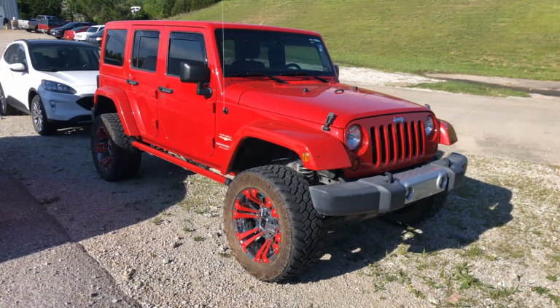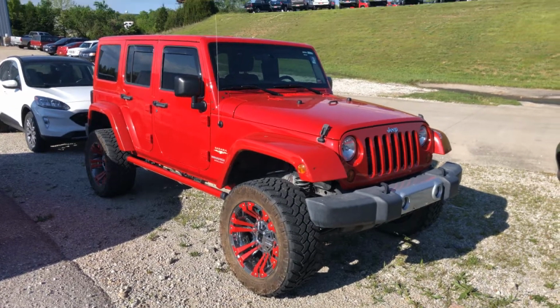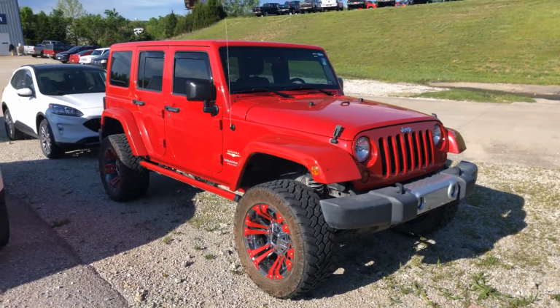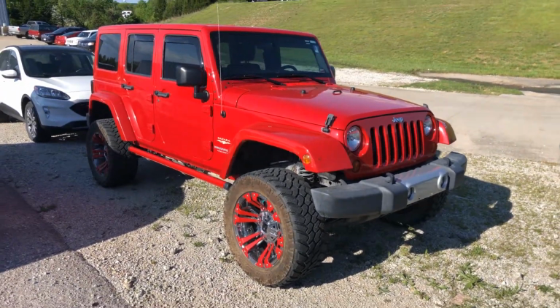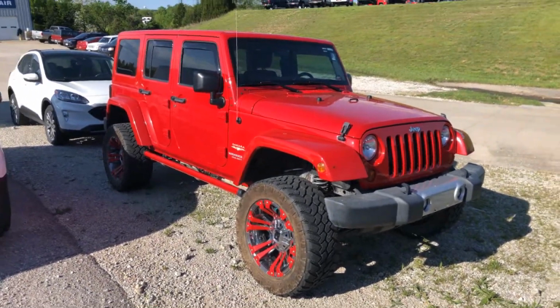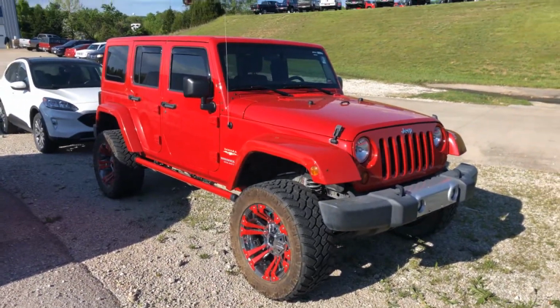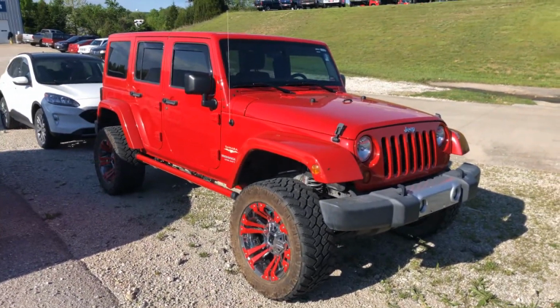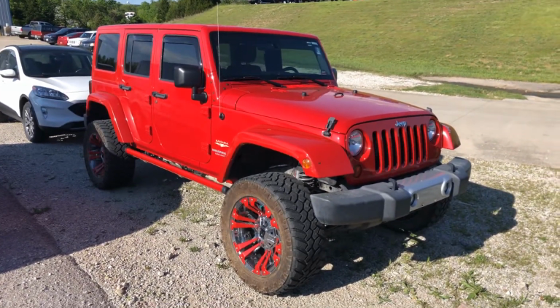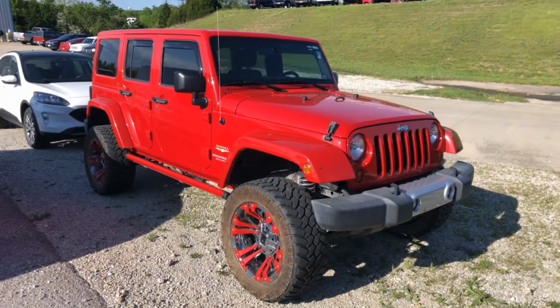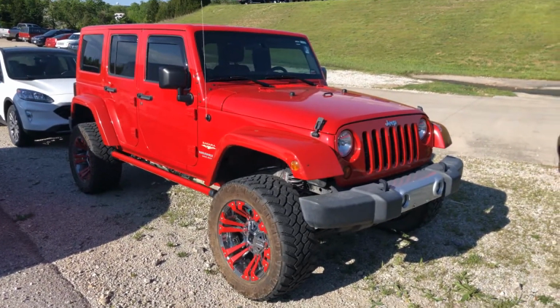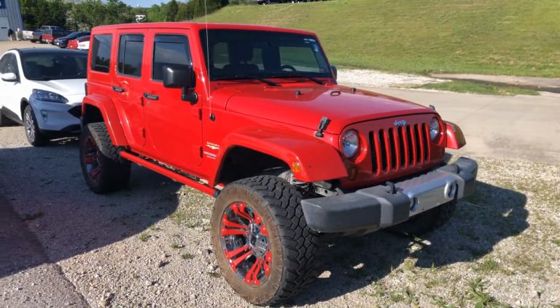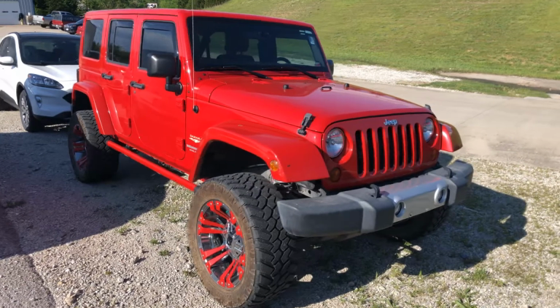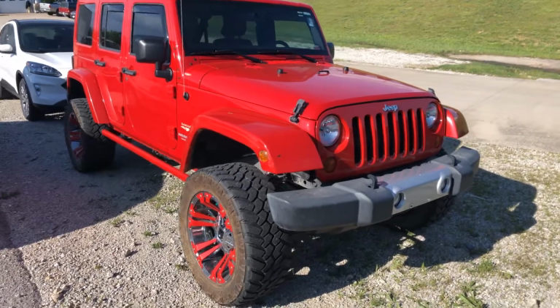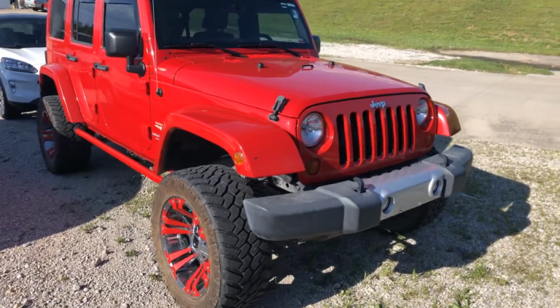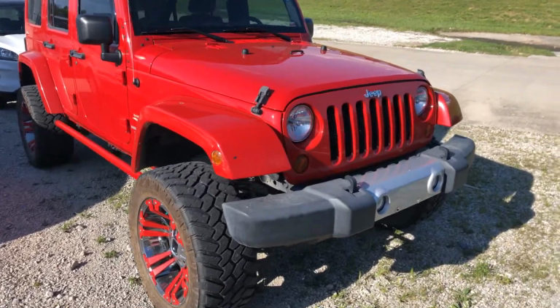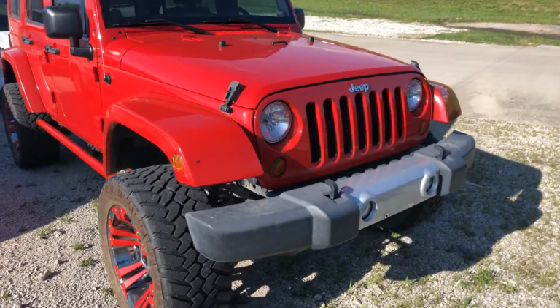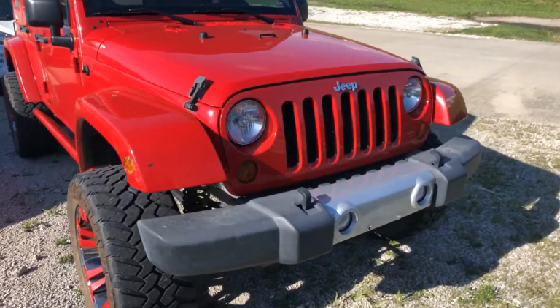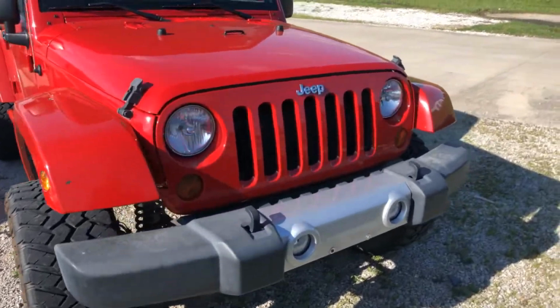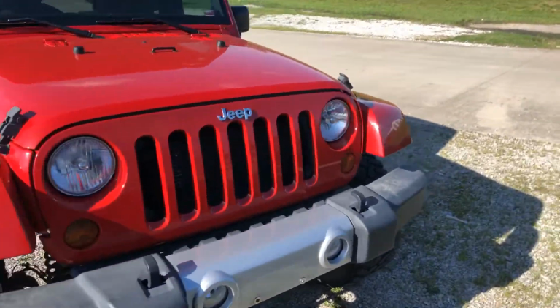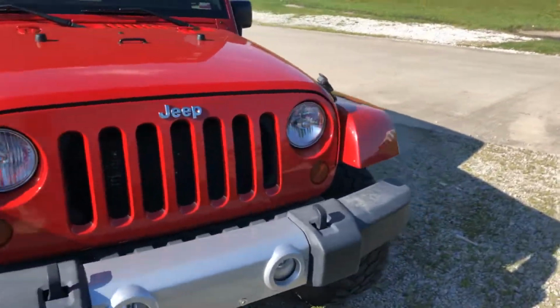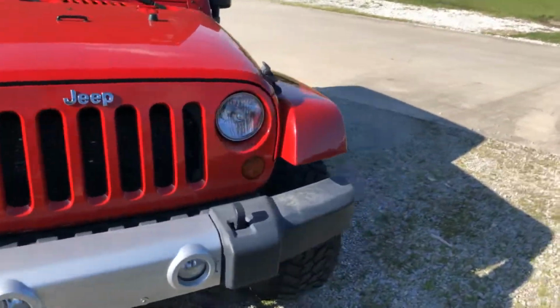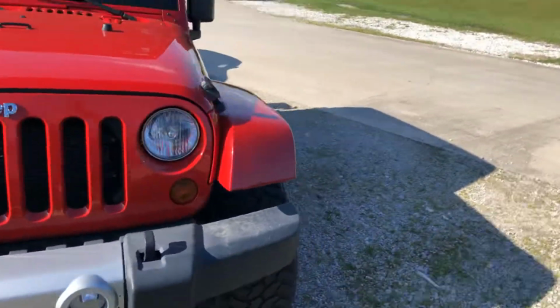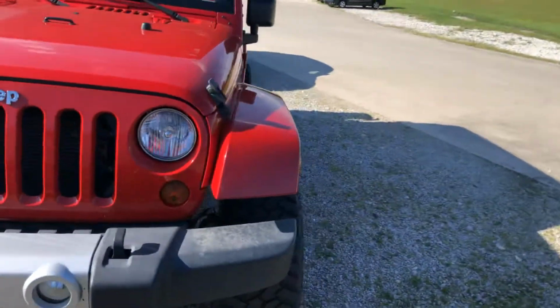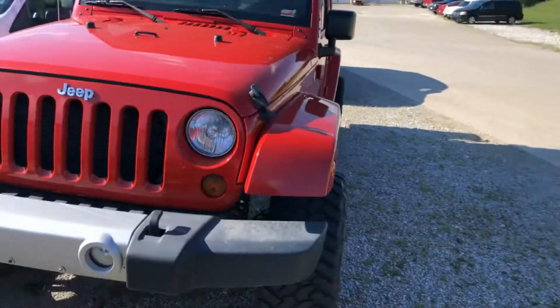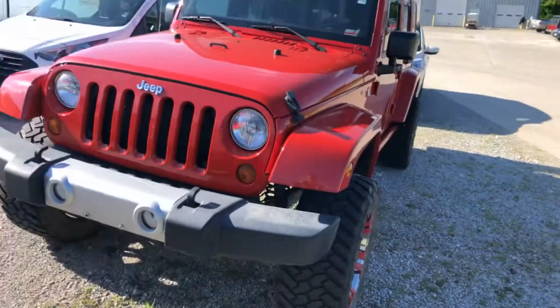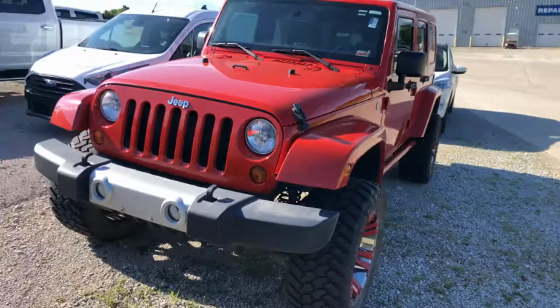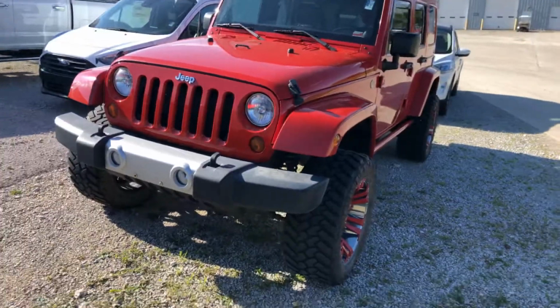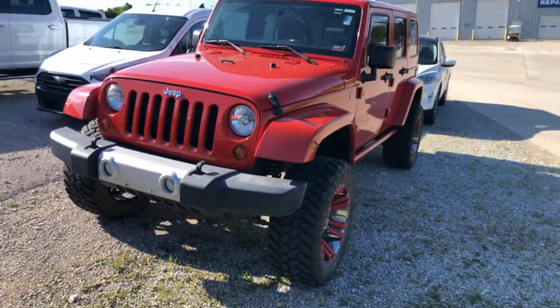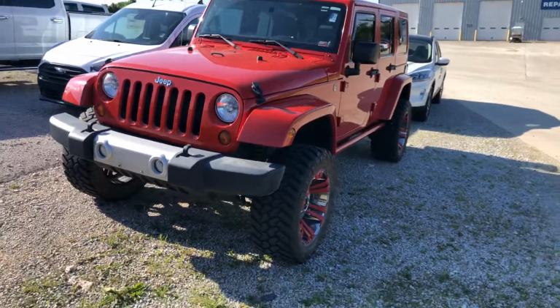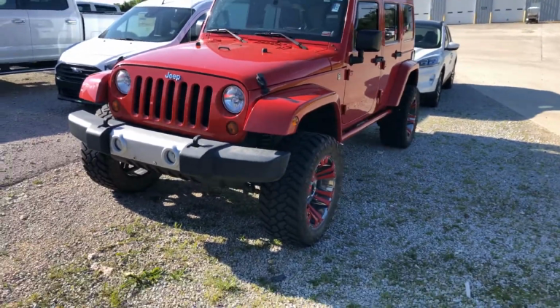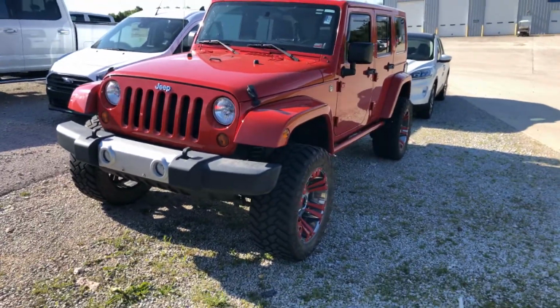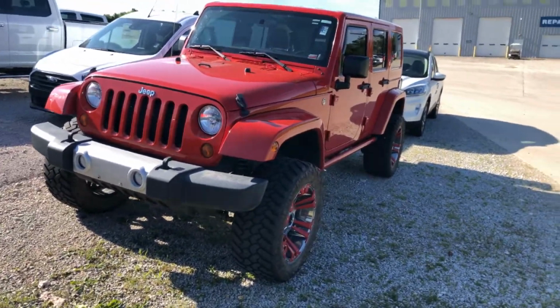I know you were looking at a couple of Jeeps. This was just traded in. This is a 2012 with just over a hundred thousand miles. Beautiful color combination on this Sahara.